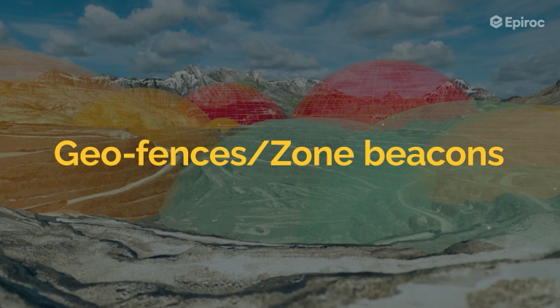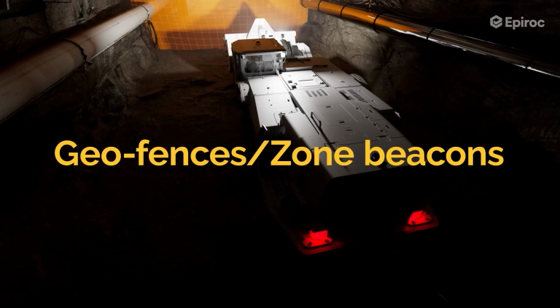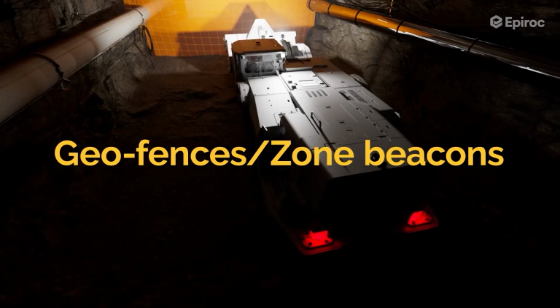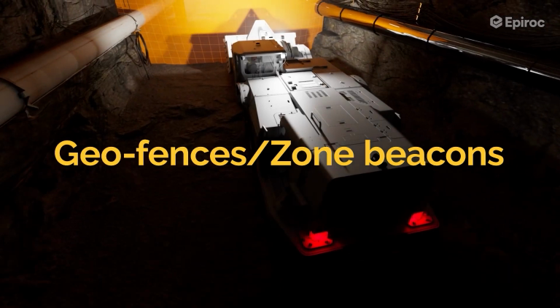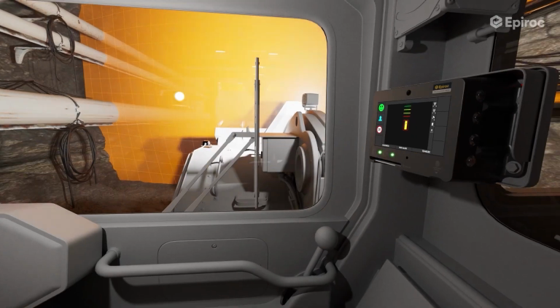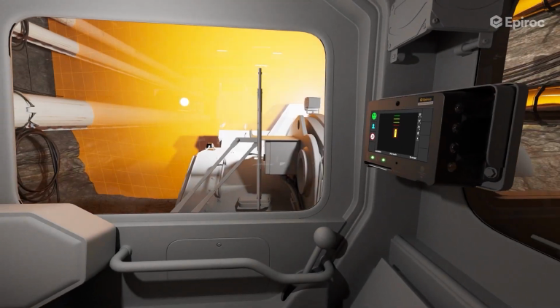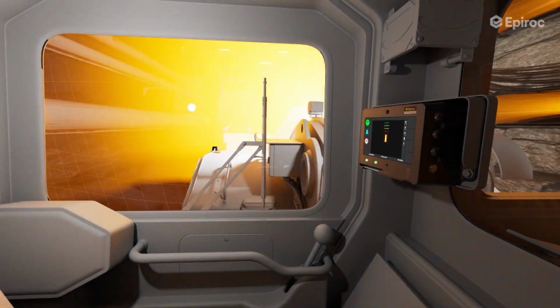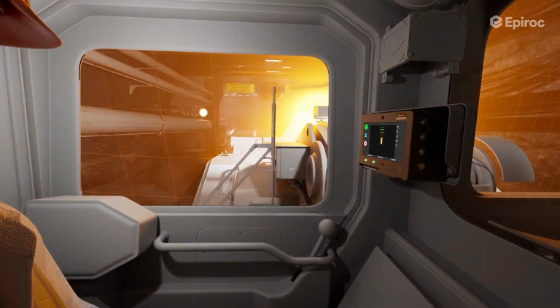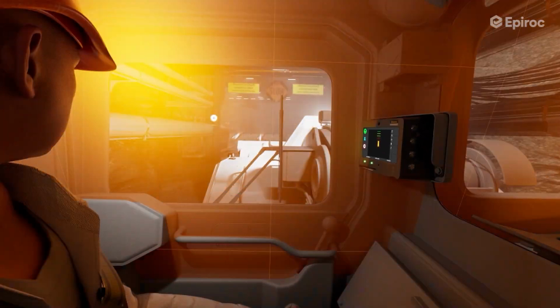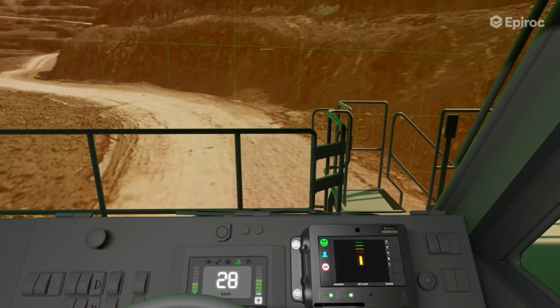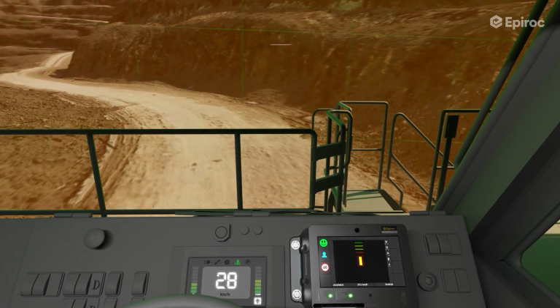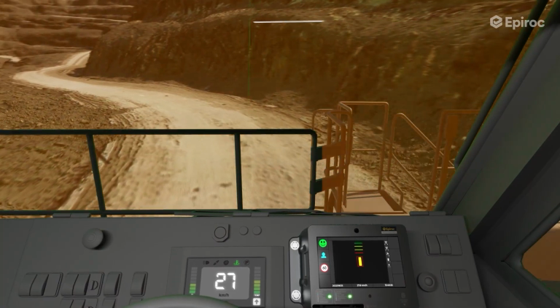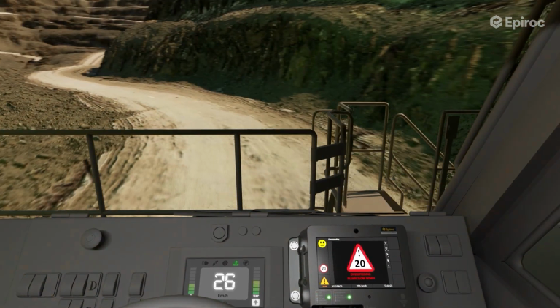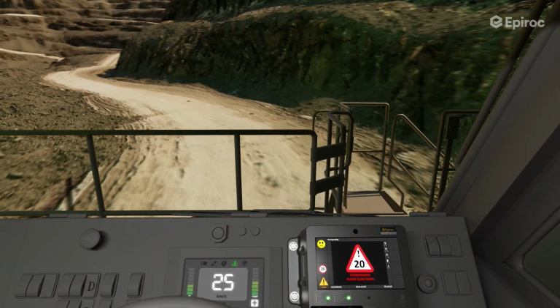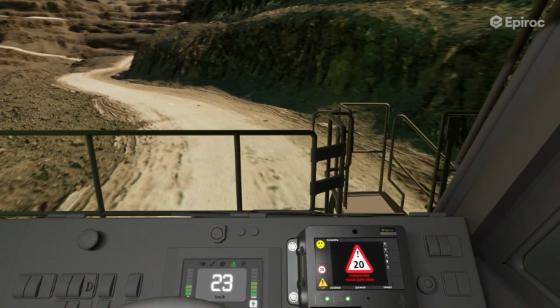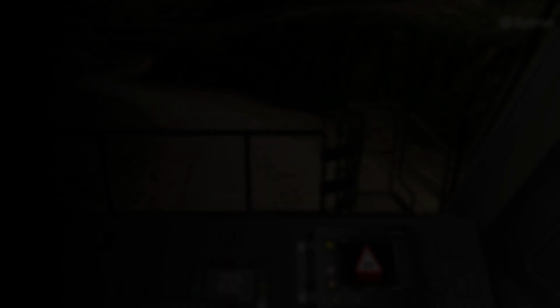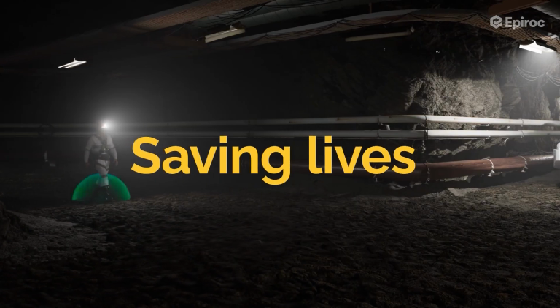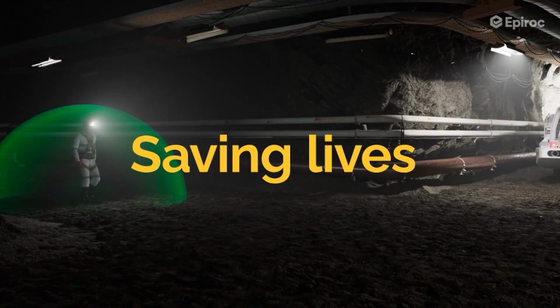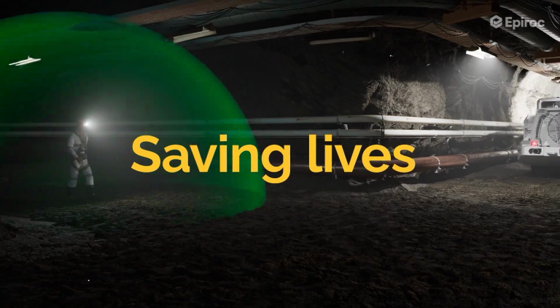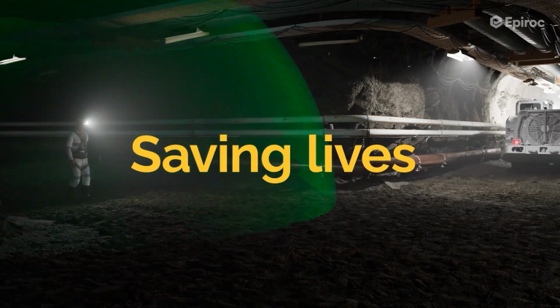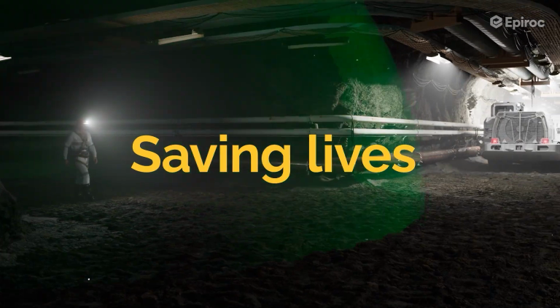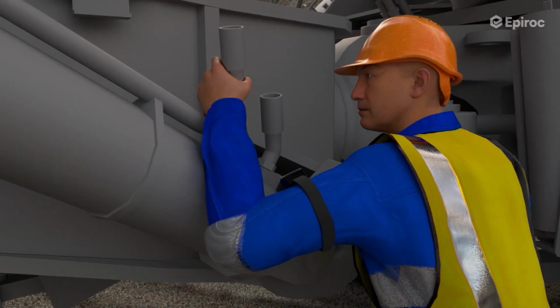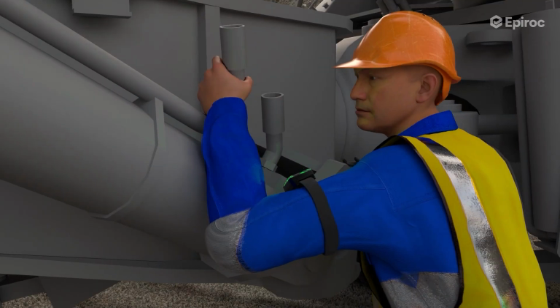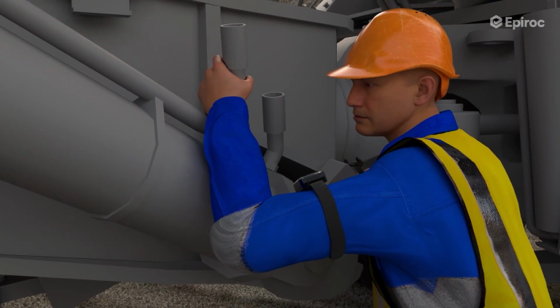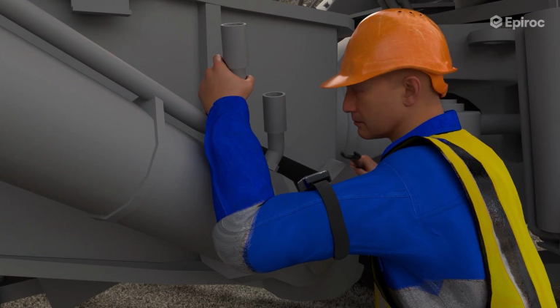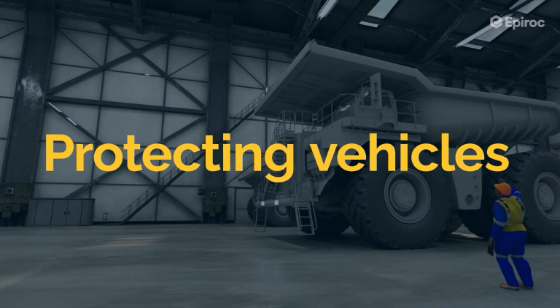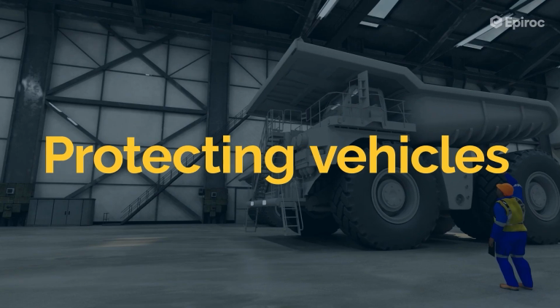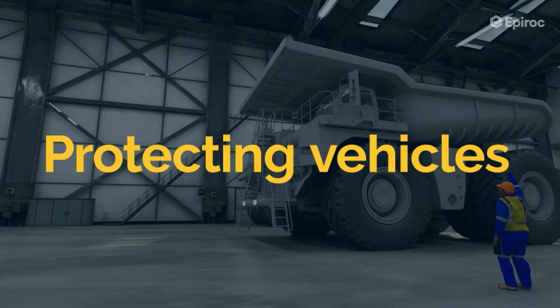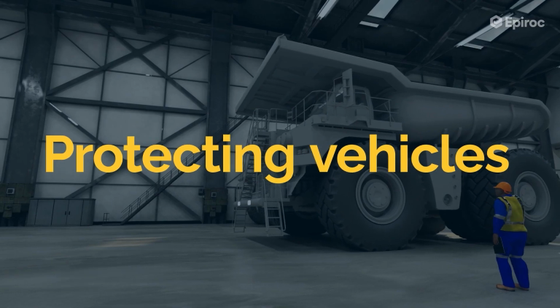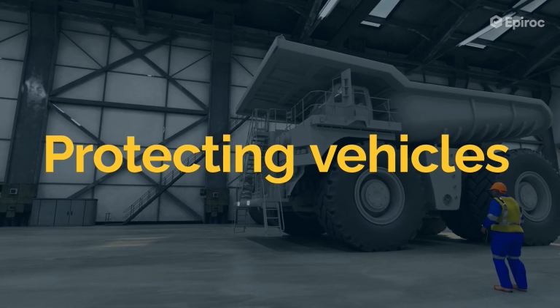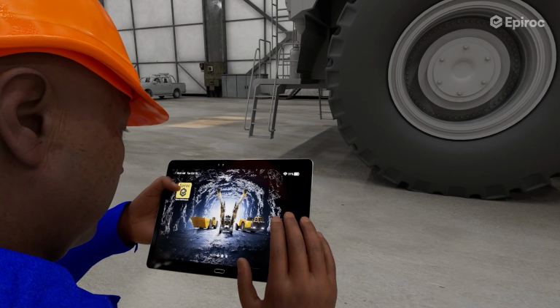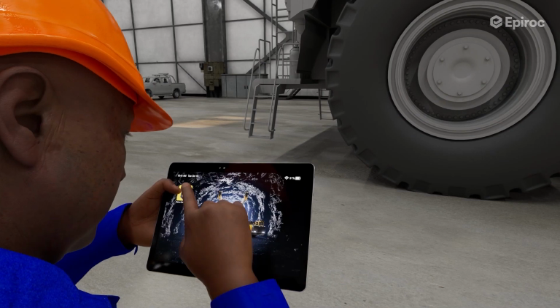The system is modular and can be customized with additional sensors for different applications and vehicle sizes, ensuring a purpose-fit solution.